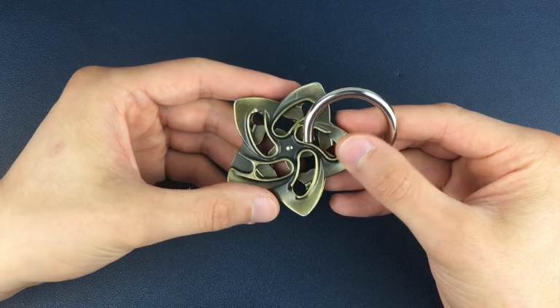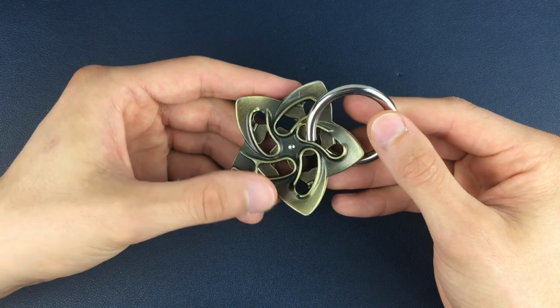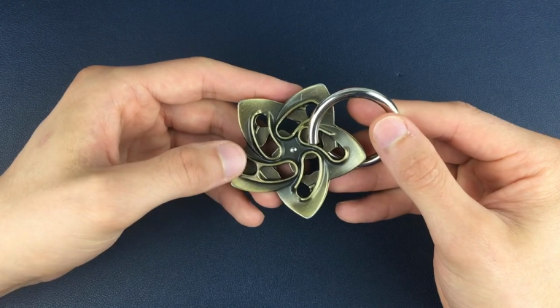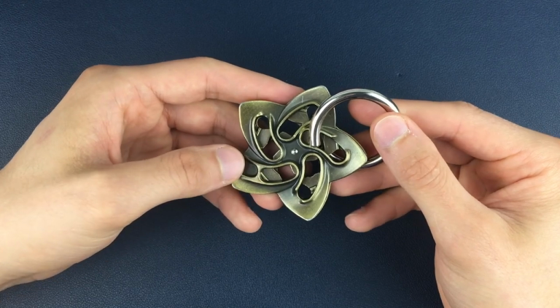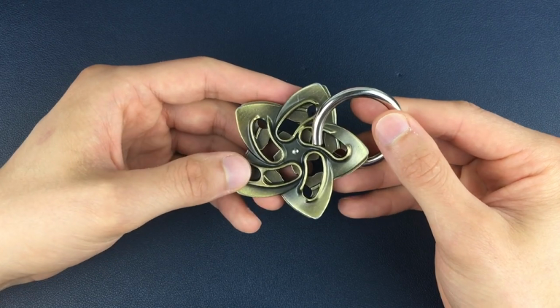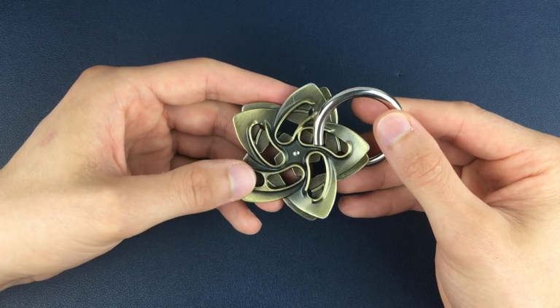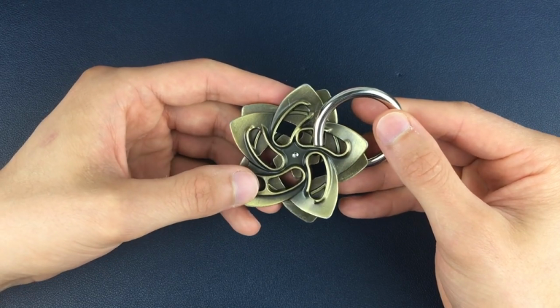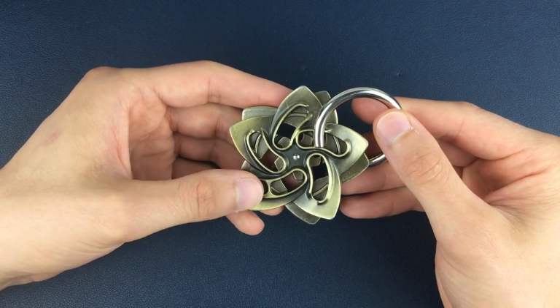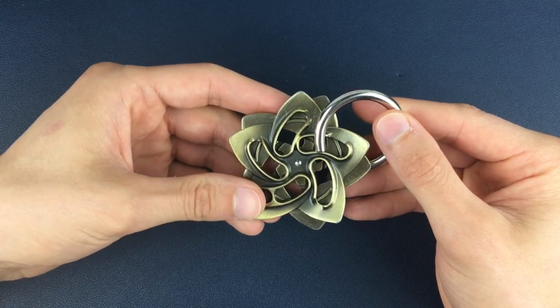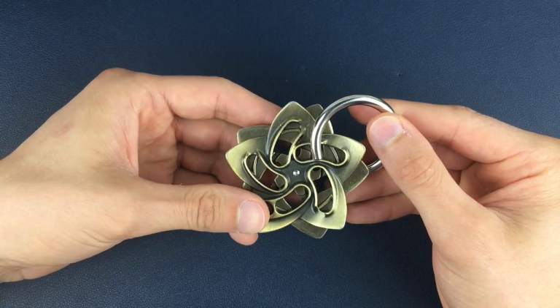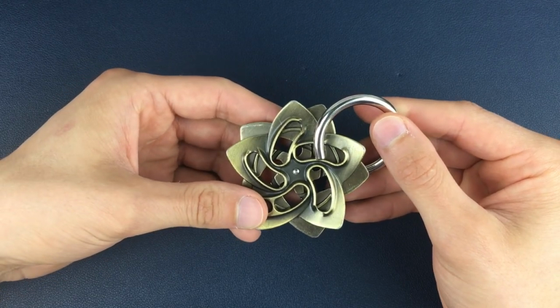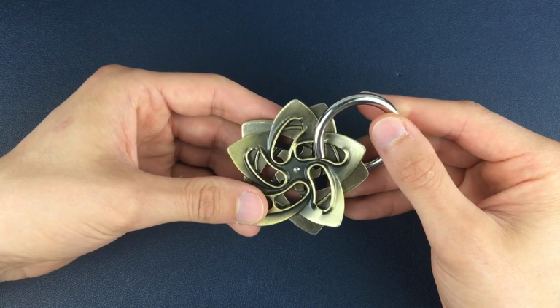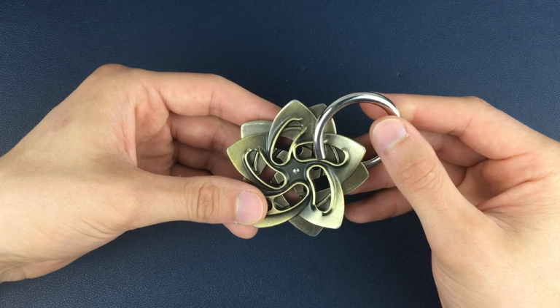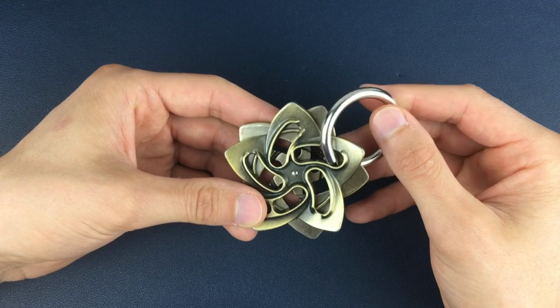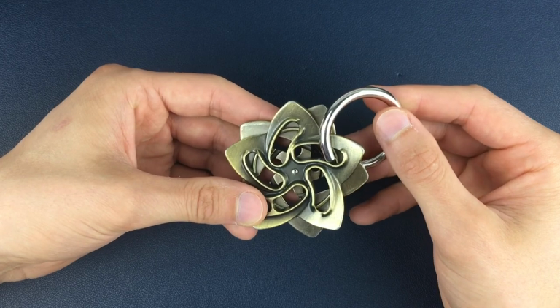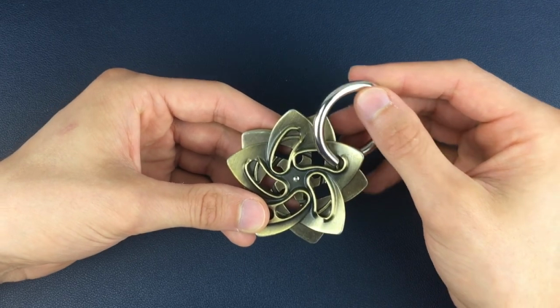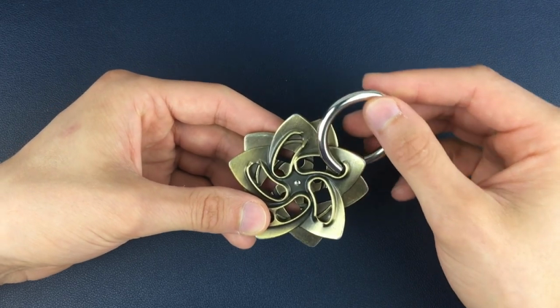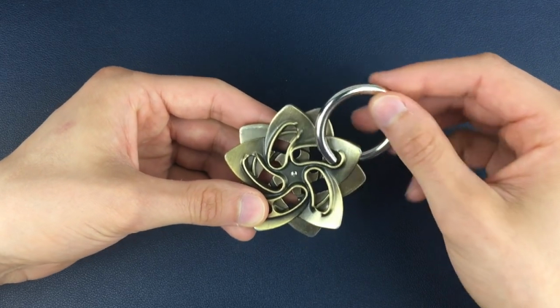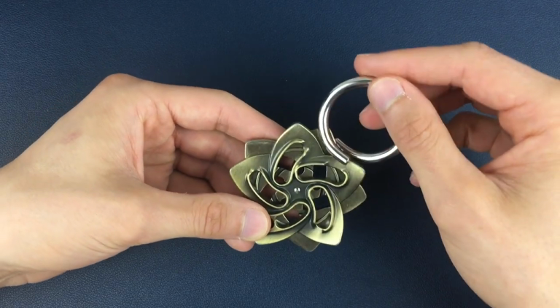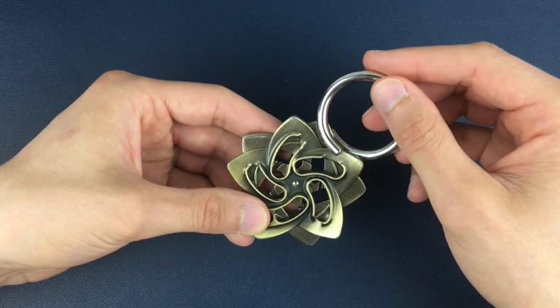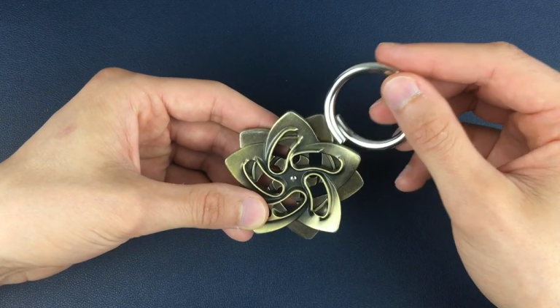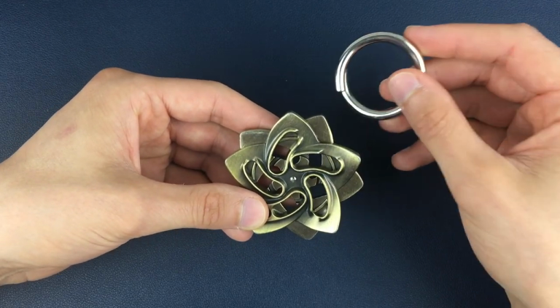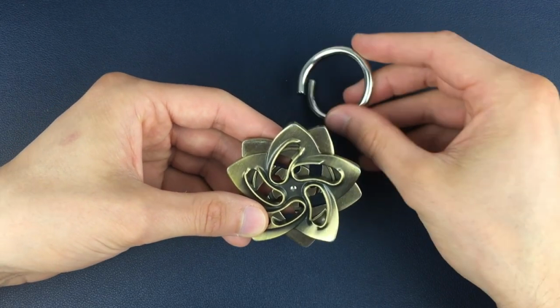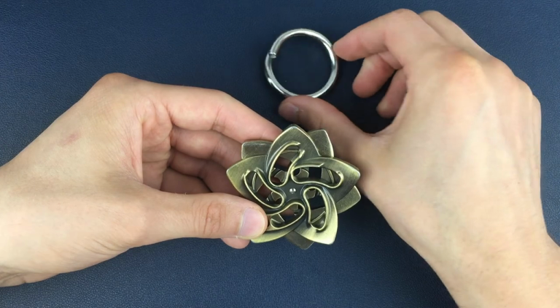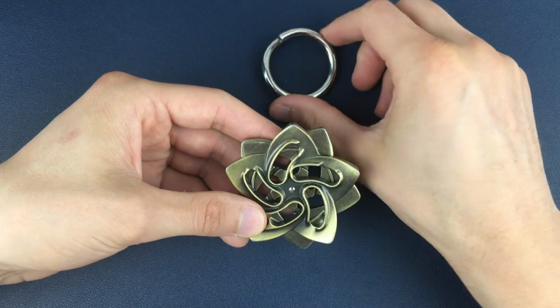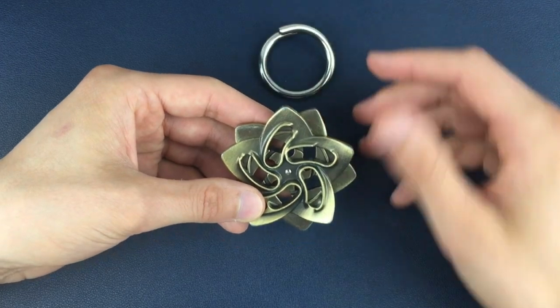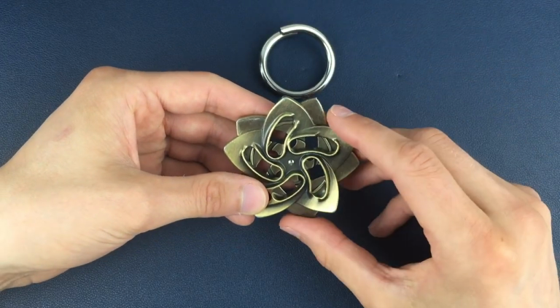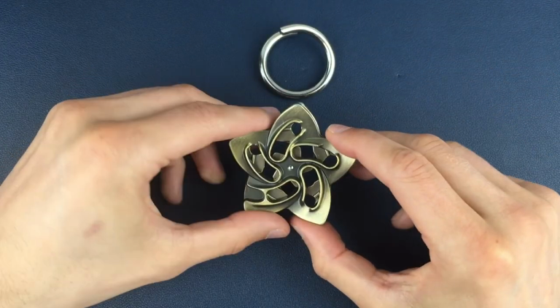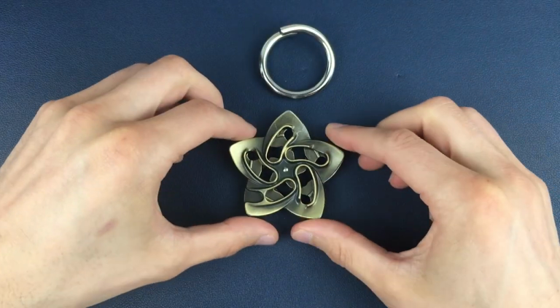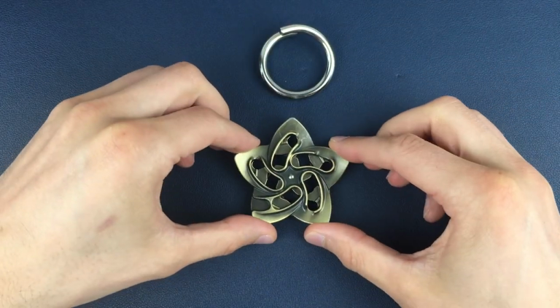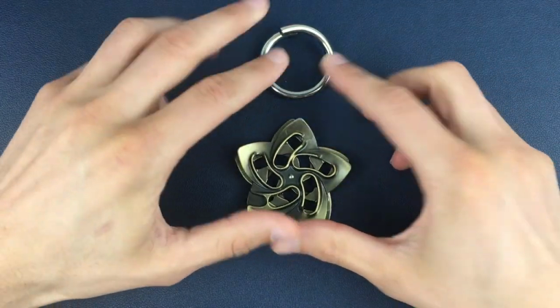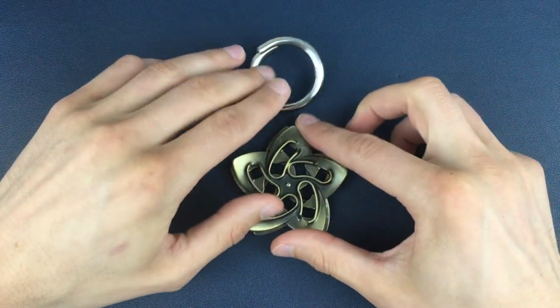Once we're in this position, we're going to do just a half turn more, so we end up here. And when we're in this position, we can then just very gently wiggle that ring piece and separate the helix puzzle just like that.